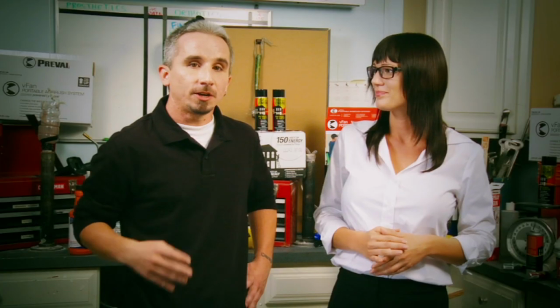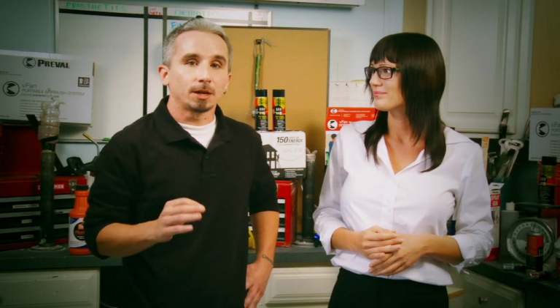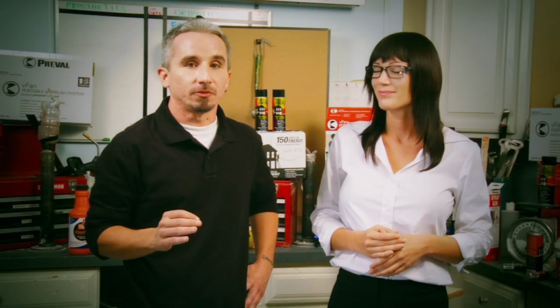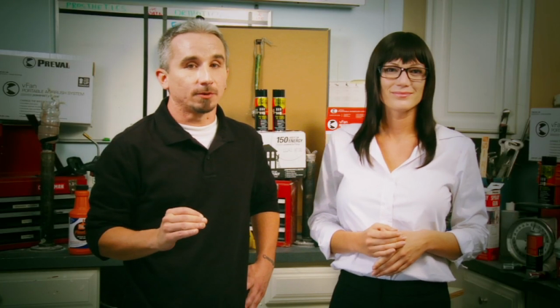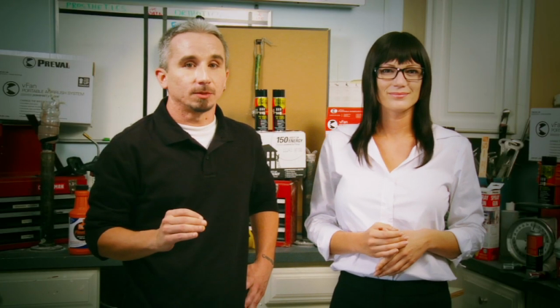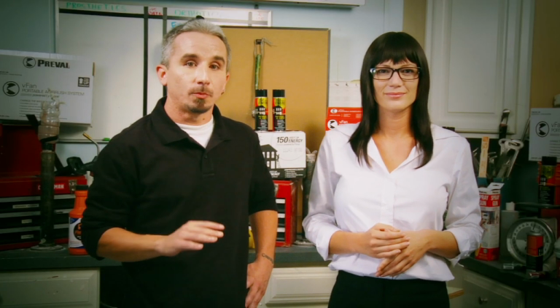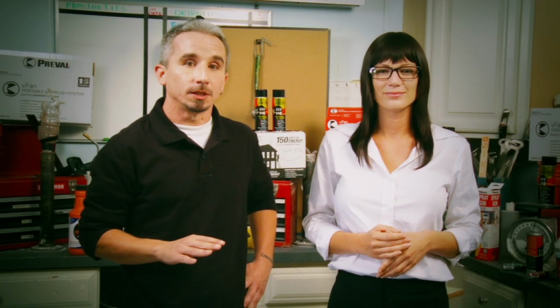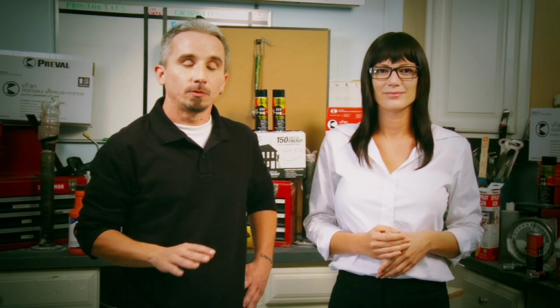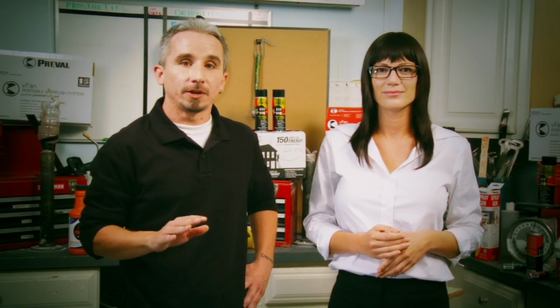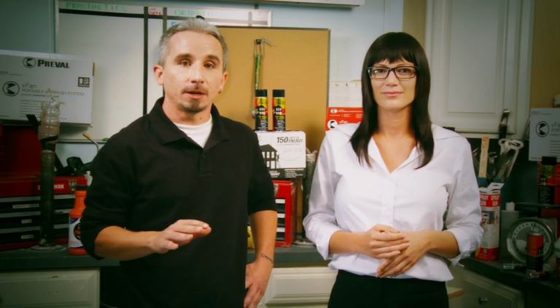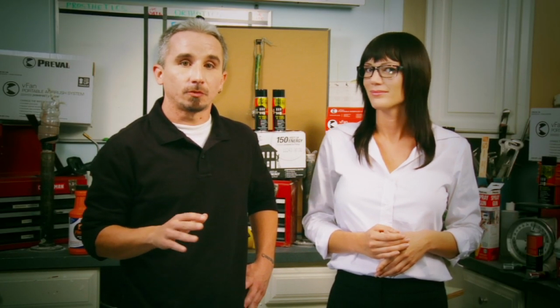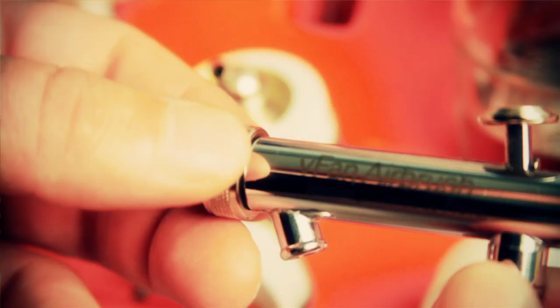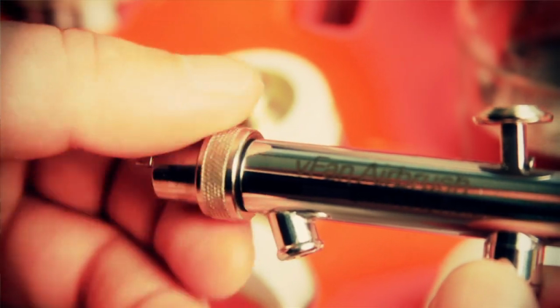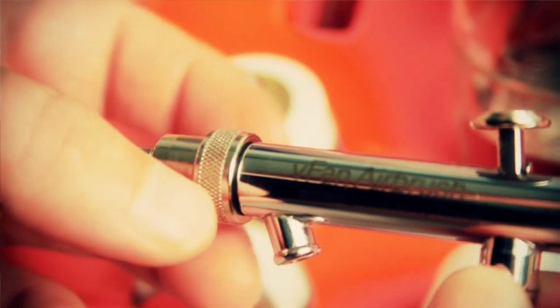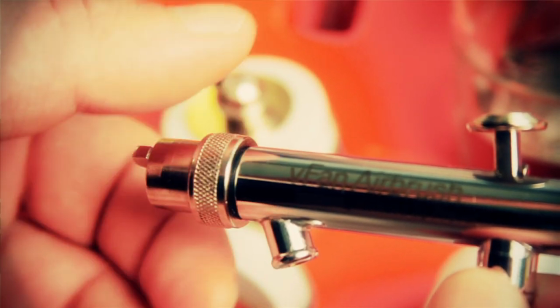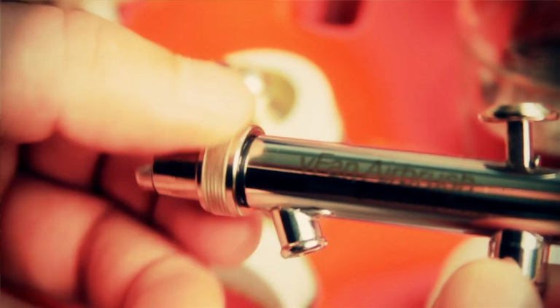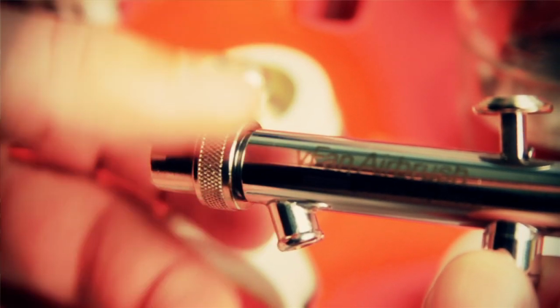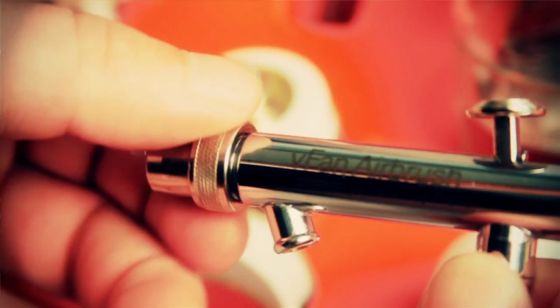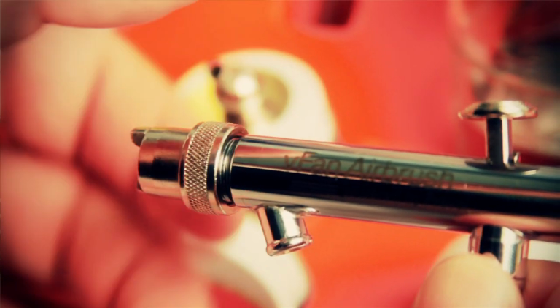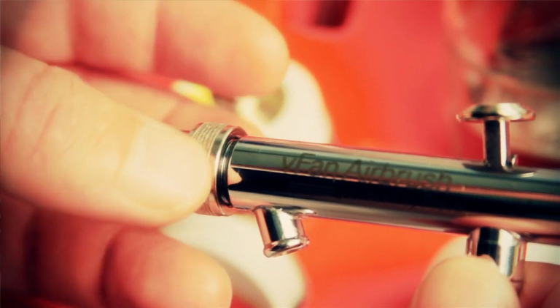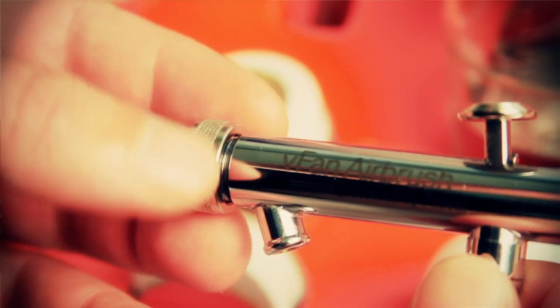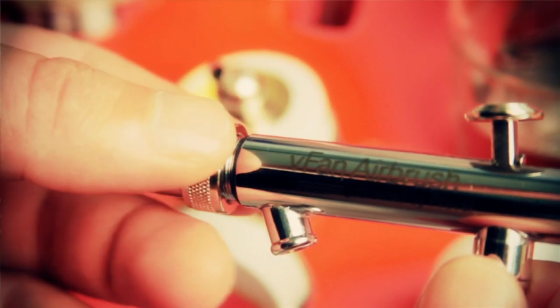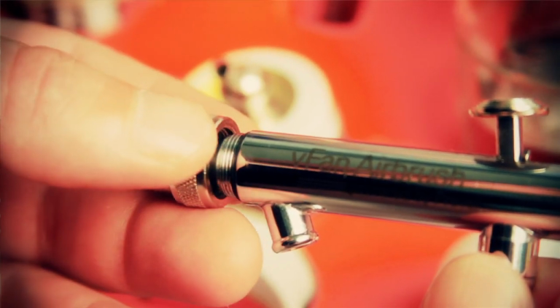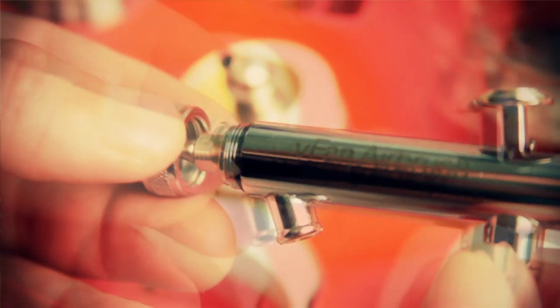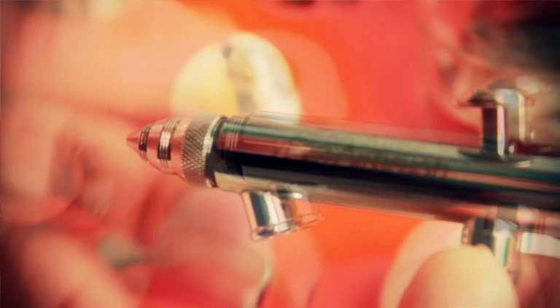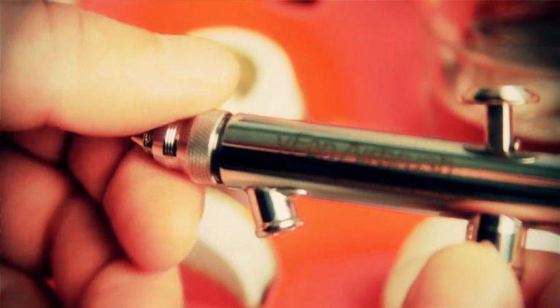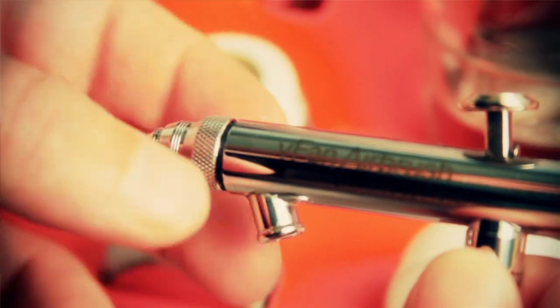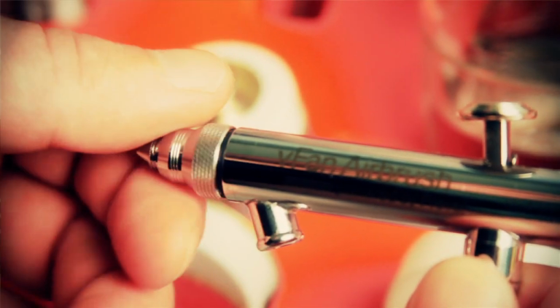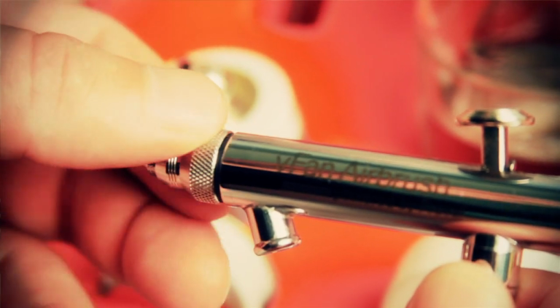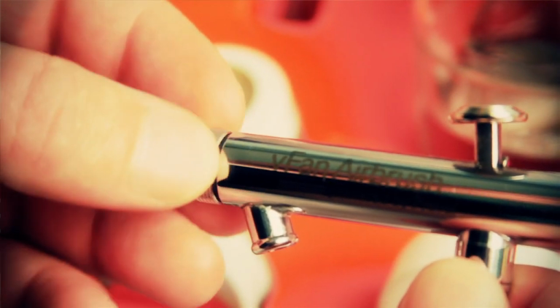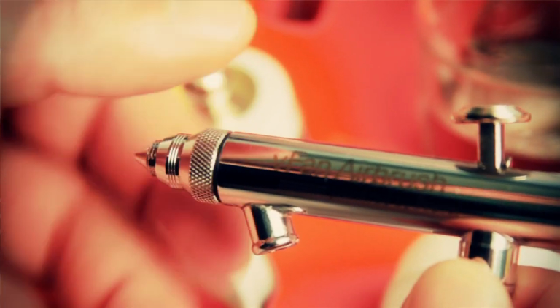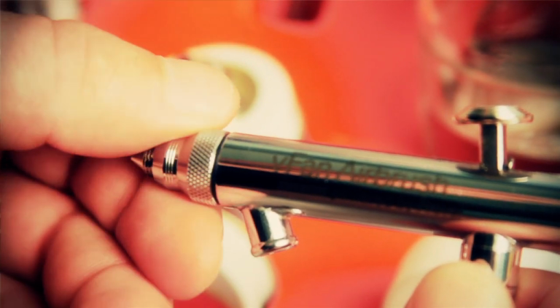The standard air cap is different in a lot of ways, but more importantly where the fan air cap is used for broad strokes, the standard air cap is used for more precision work. Simply twist off the 66 millimeter fan air cap and screw on the 66 millimeter standard air cap.